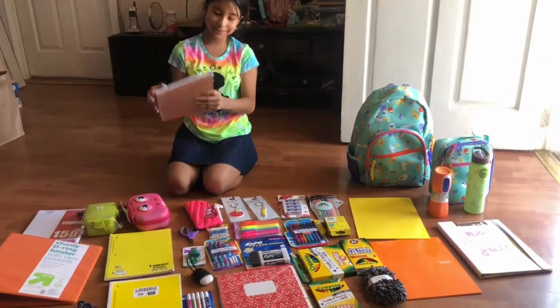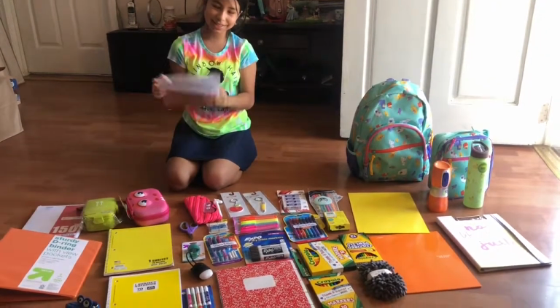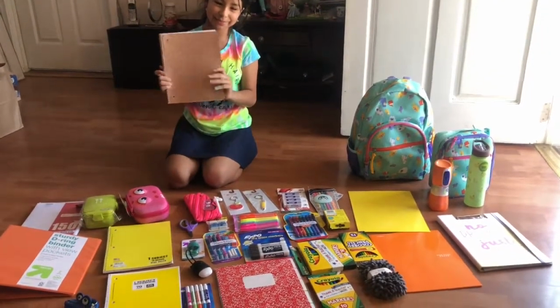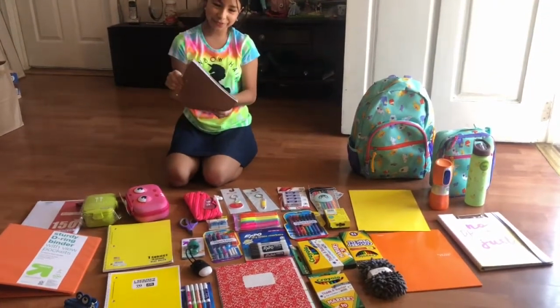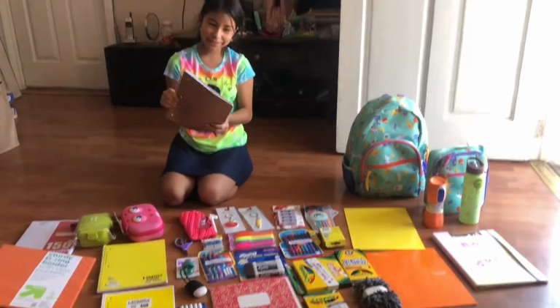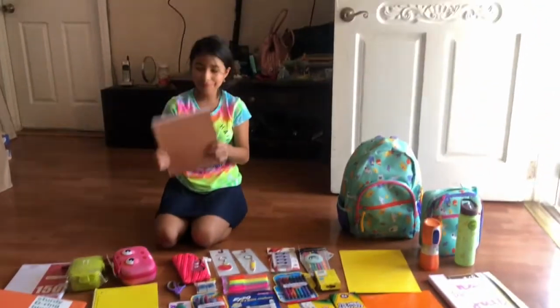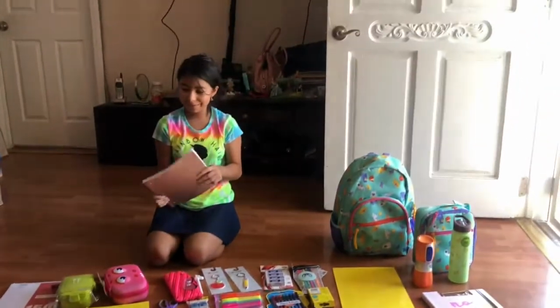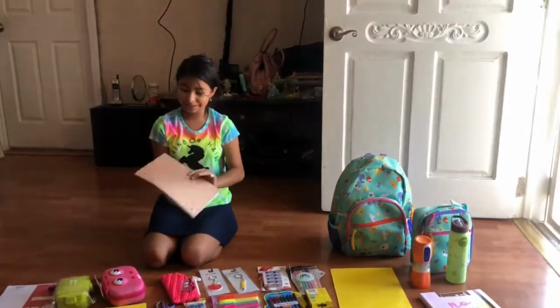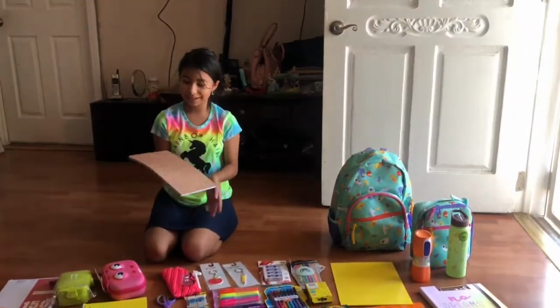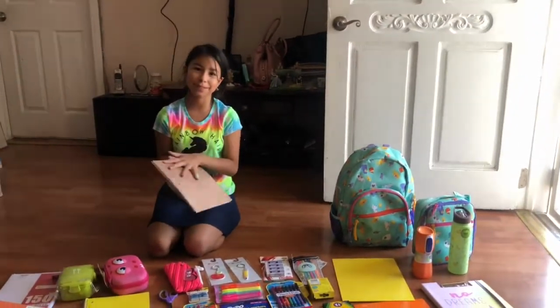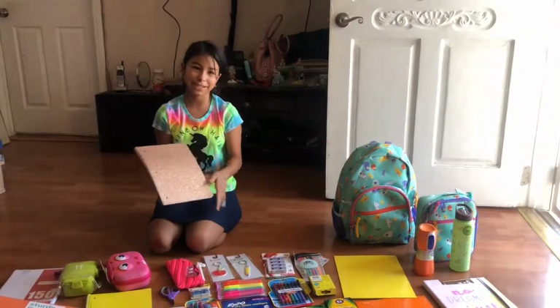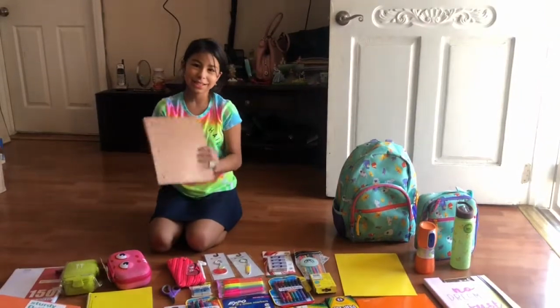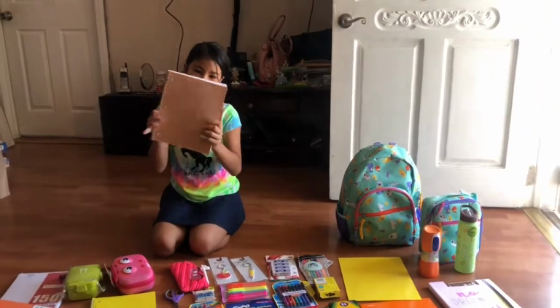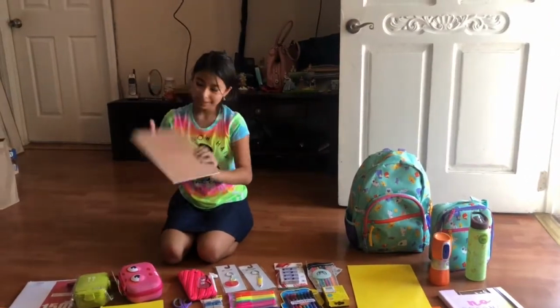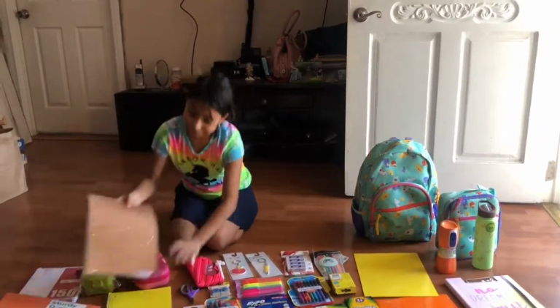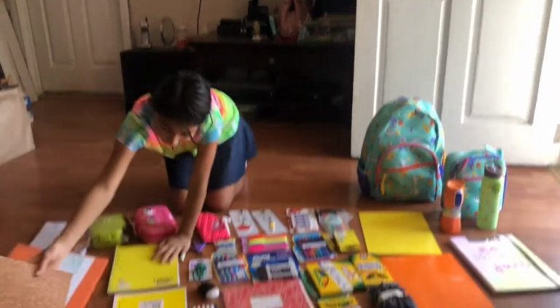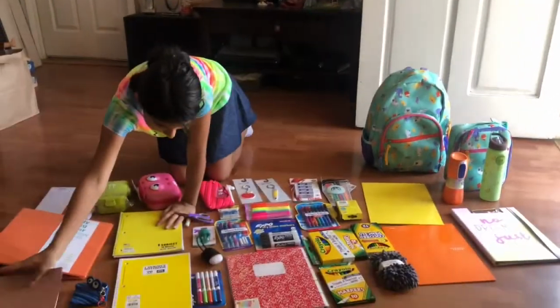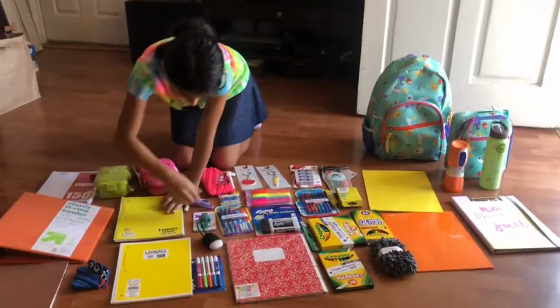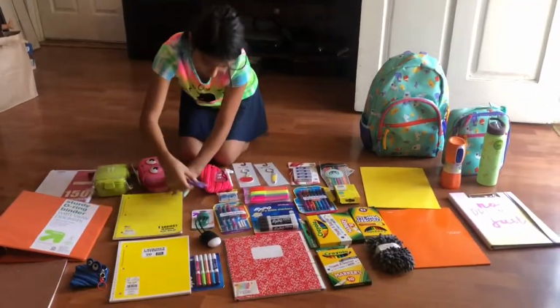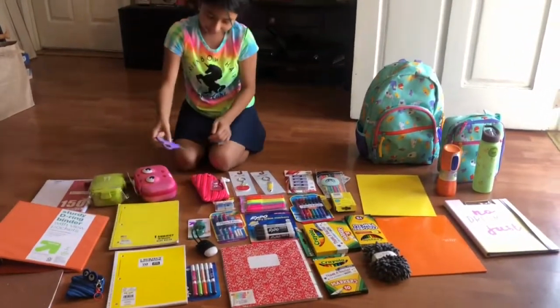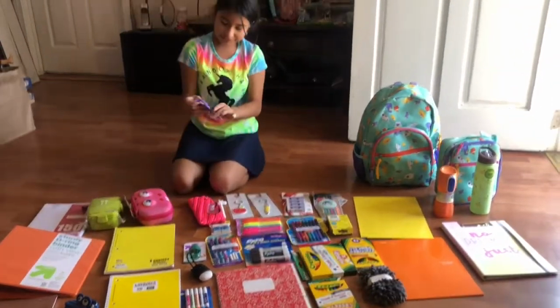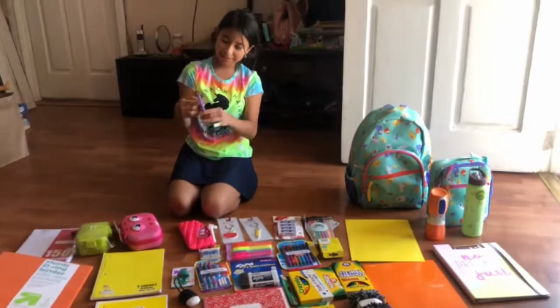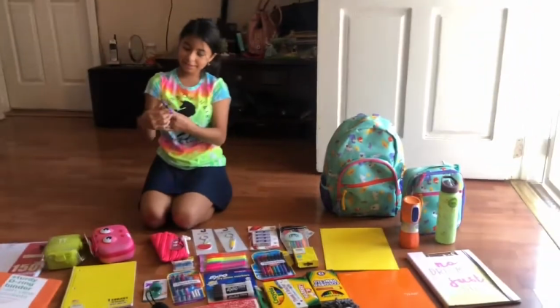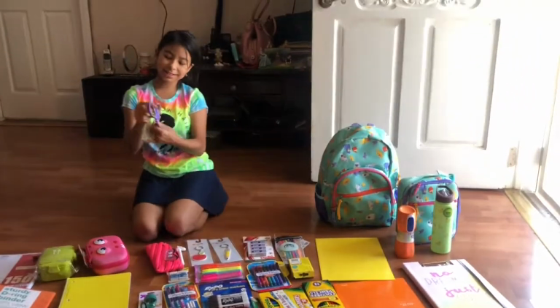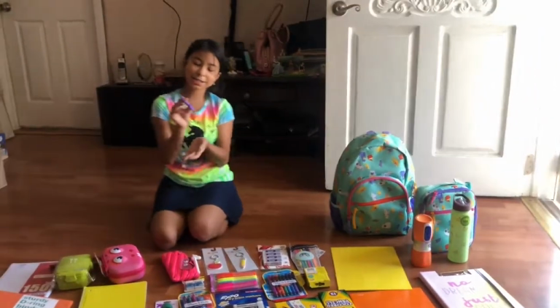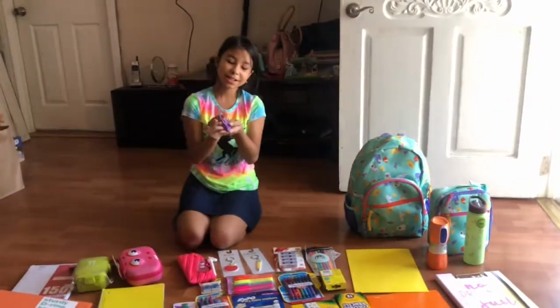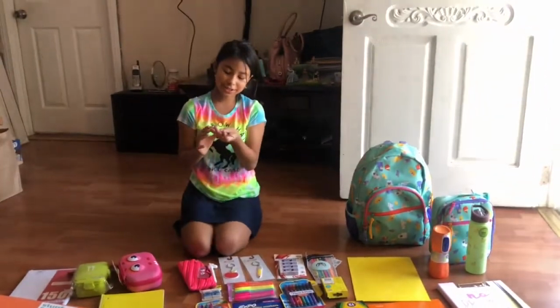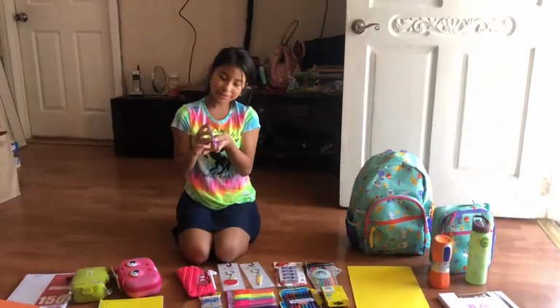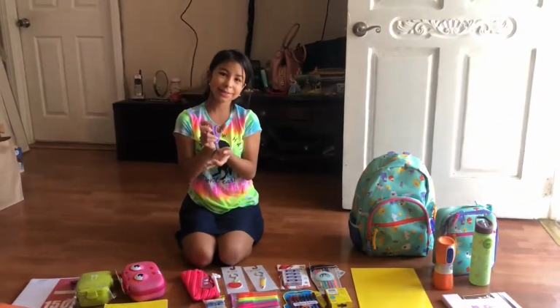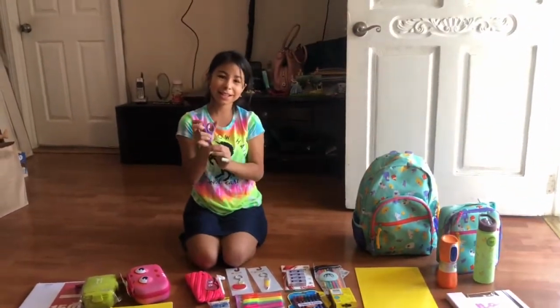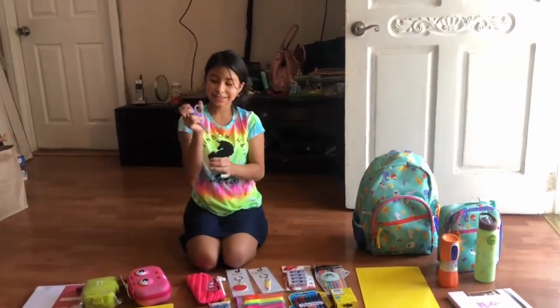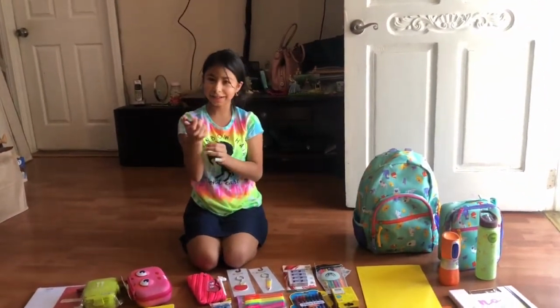Then we have this rose gold one — it doesn't match my backpack because I got this before I got my backpack, but that's okay, it's still really pretty. Then we have these scissors I used last year, so I'm going to use them again.